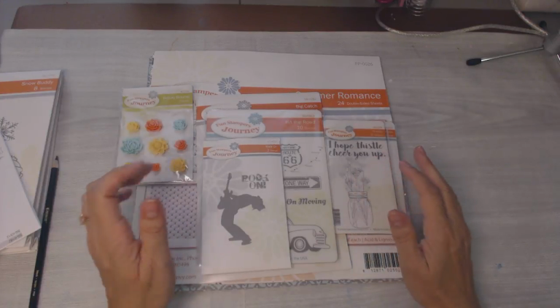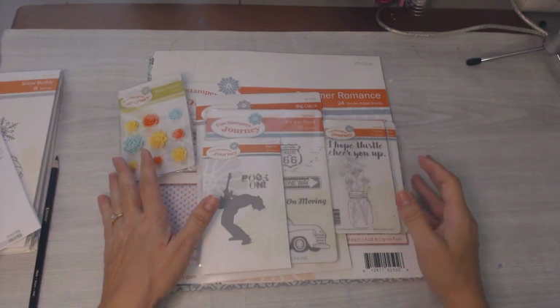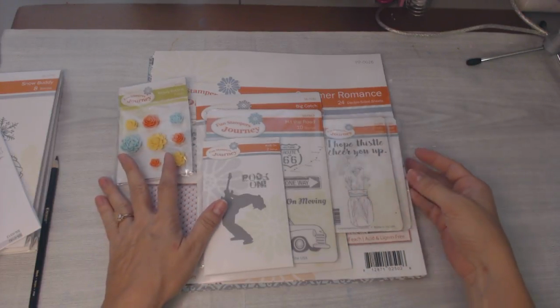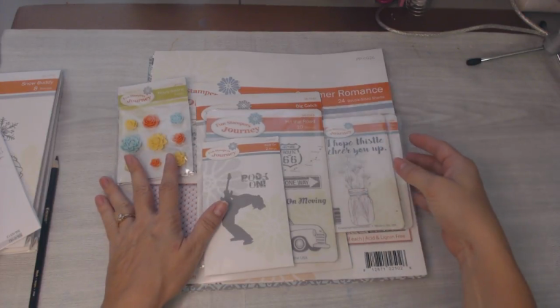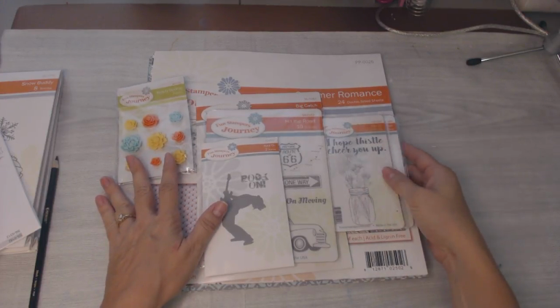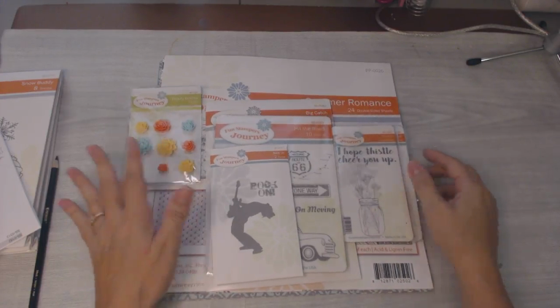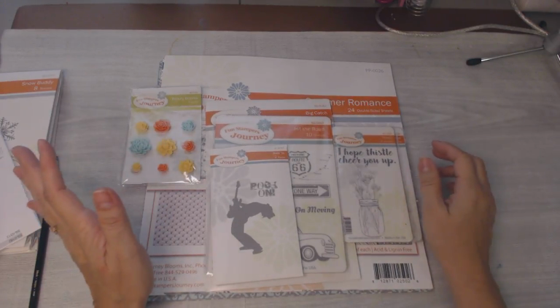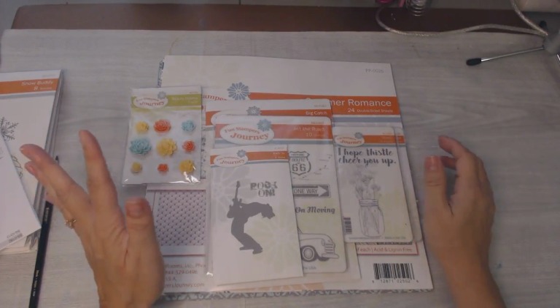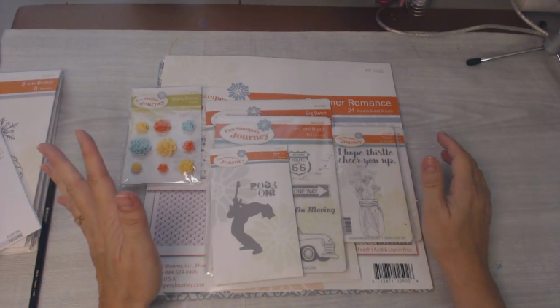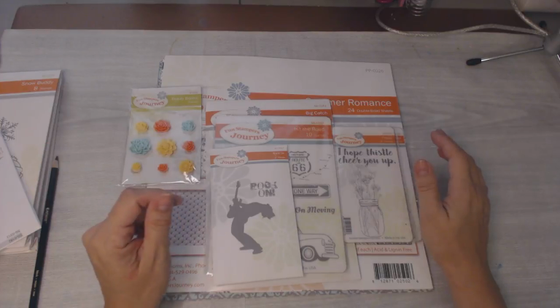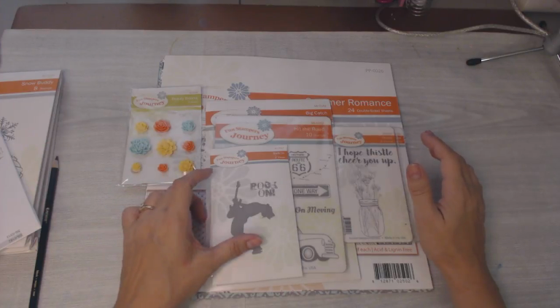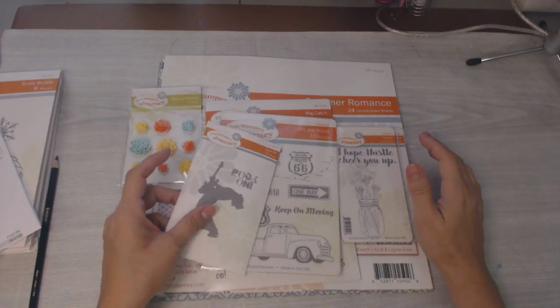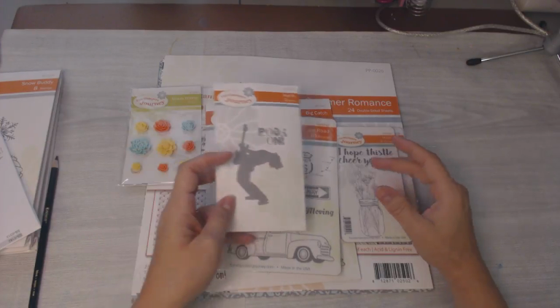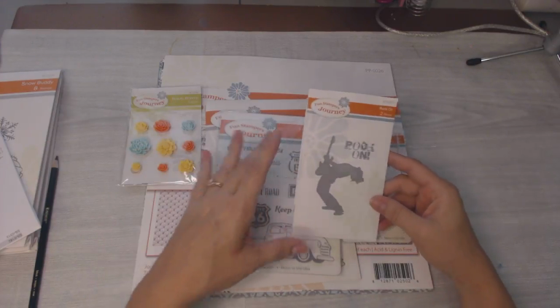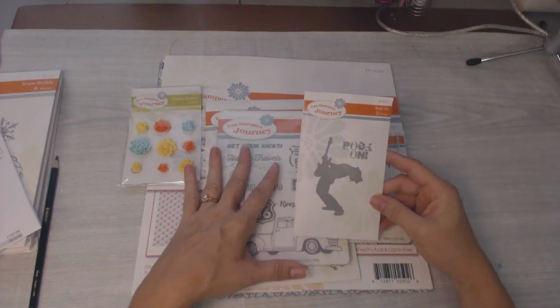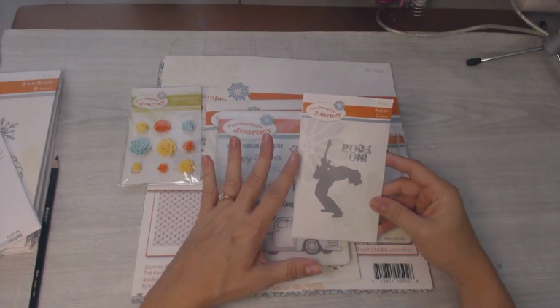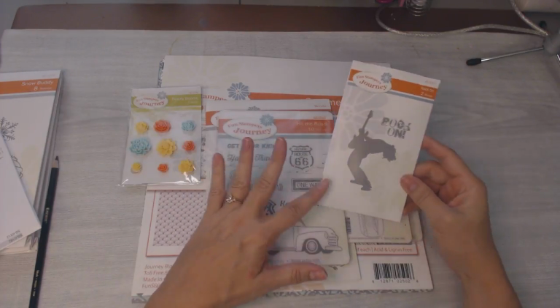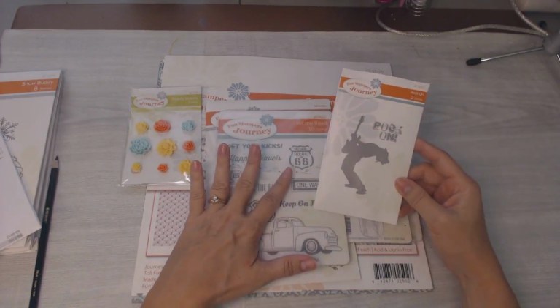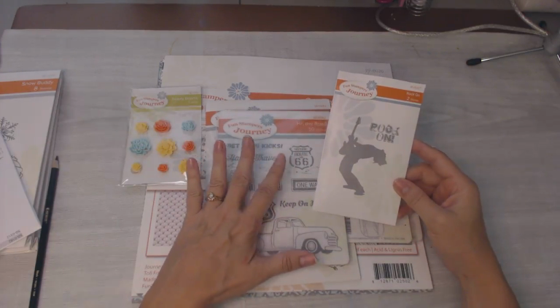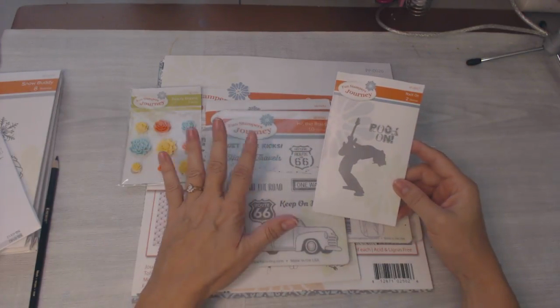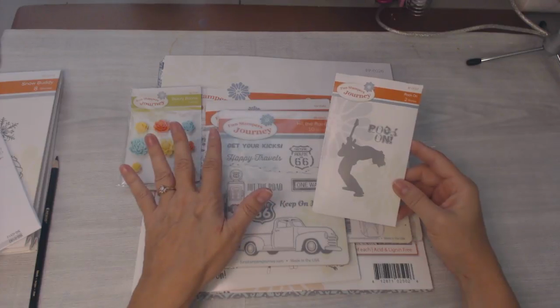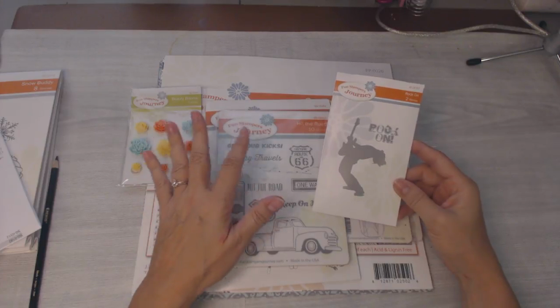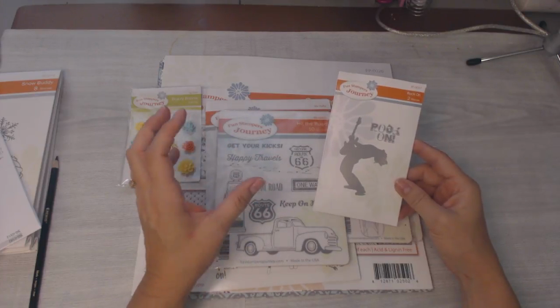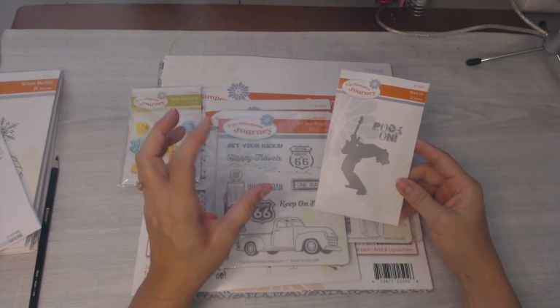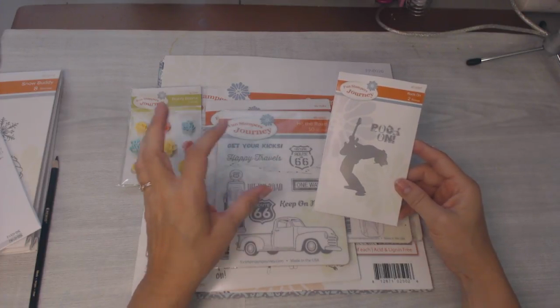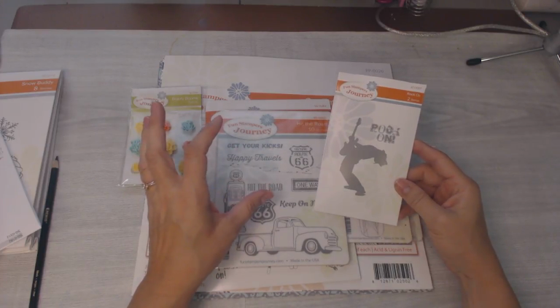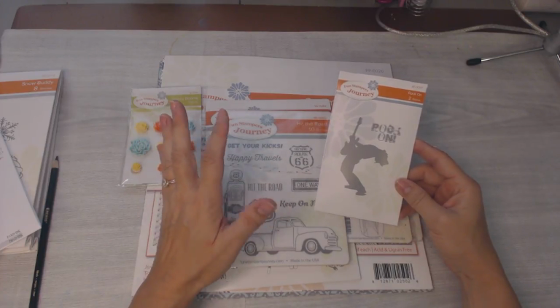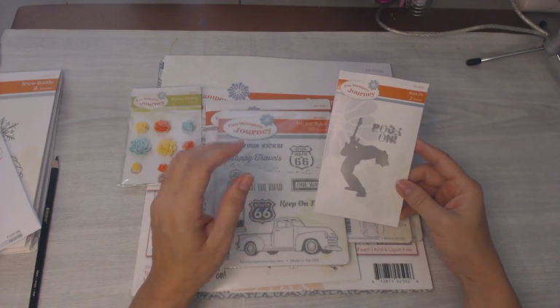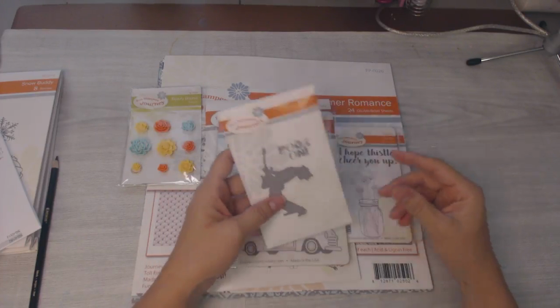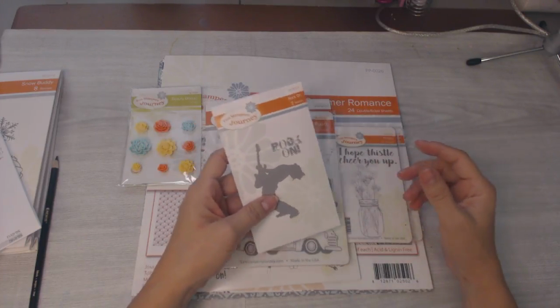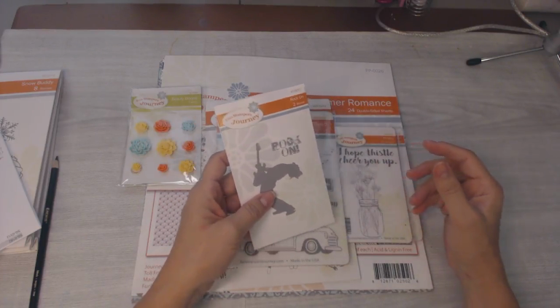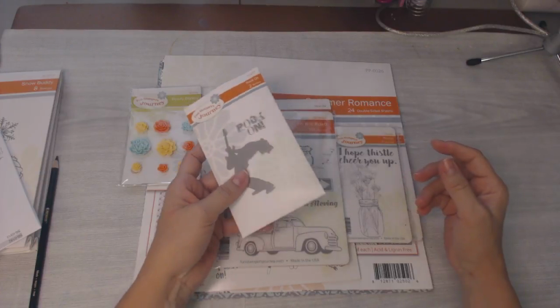Hello everybody! I thought I'd show you an order that just came in for Fun Stampers Journey — a little bit of a haul — and also tell you a lot of these items are part of the breakup sale, and let you know what the pricing is on them right now and the pricing that I got on them.